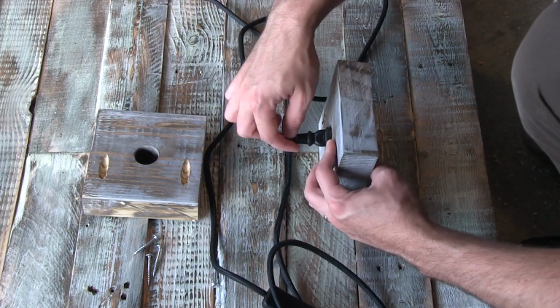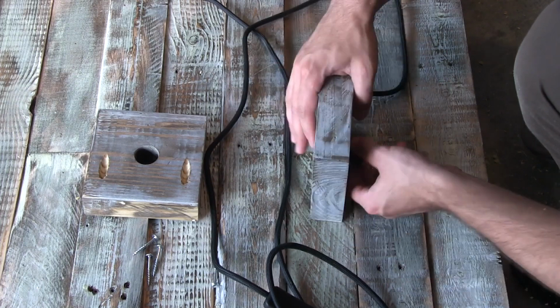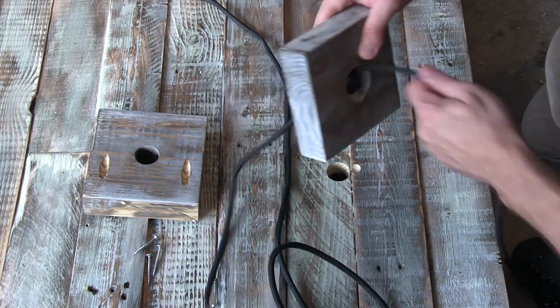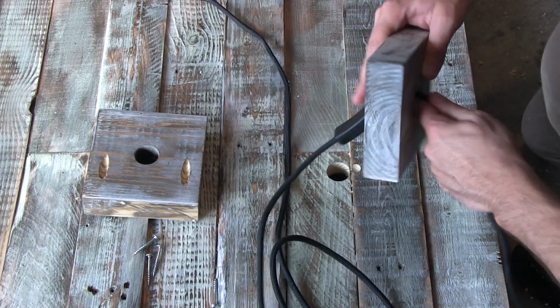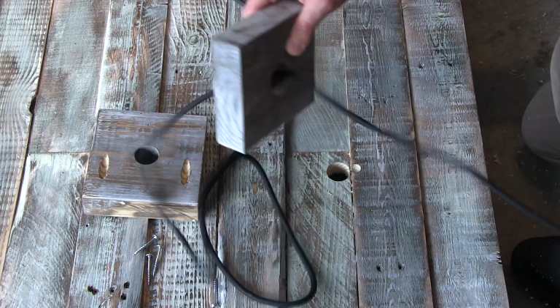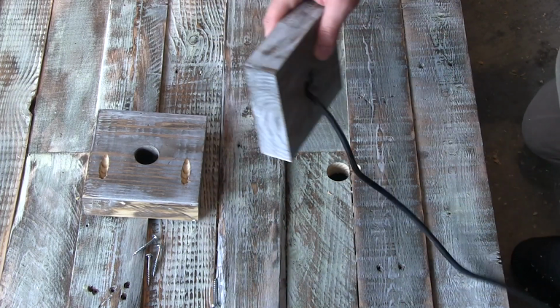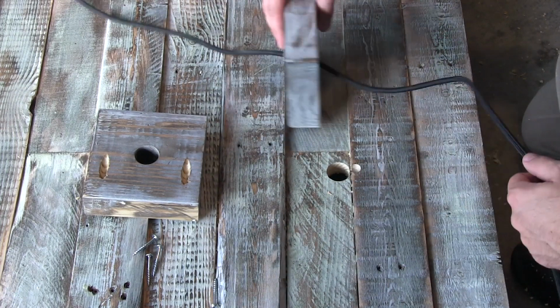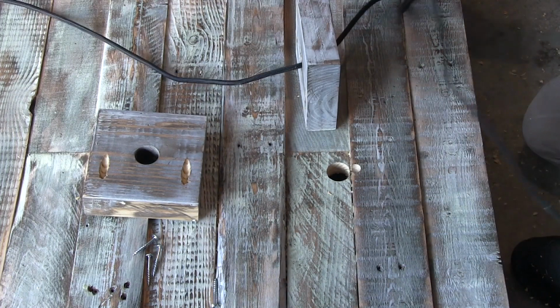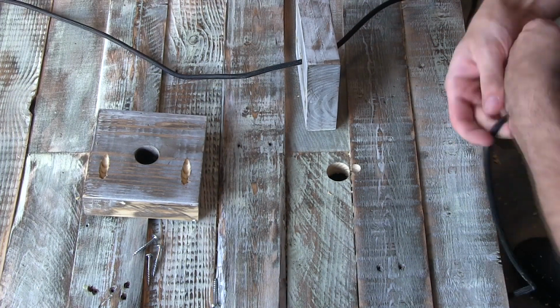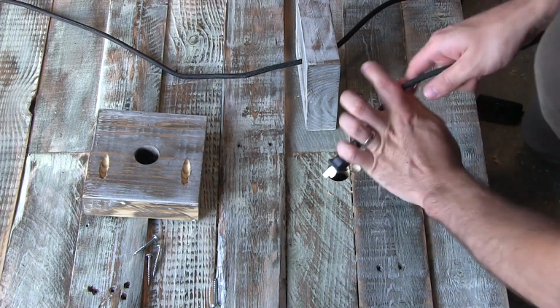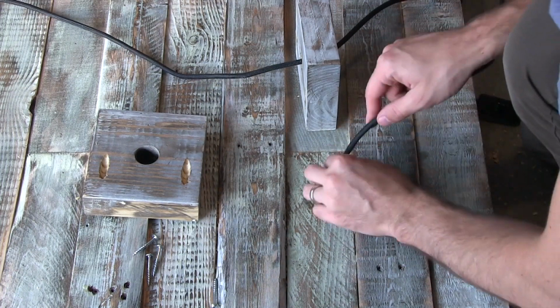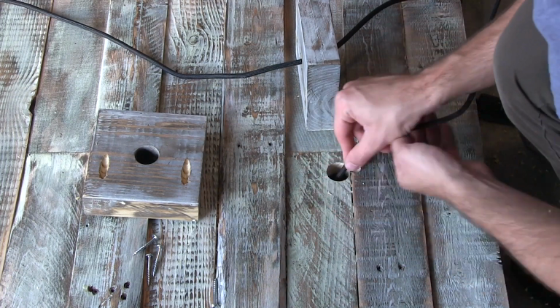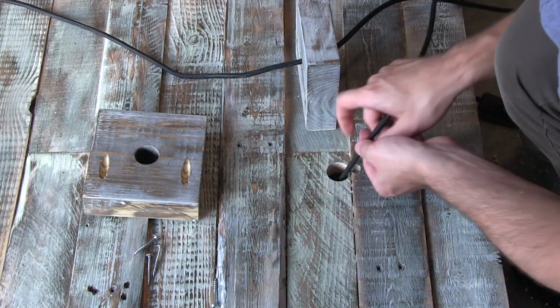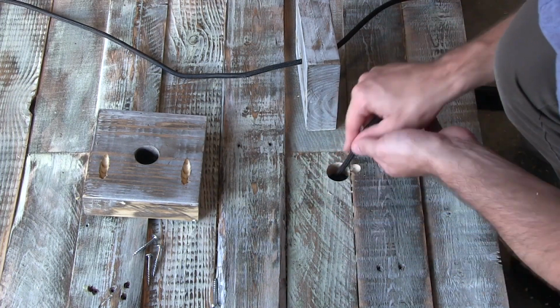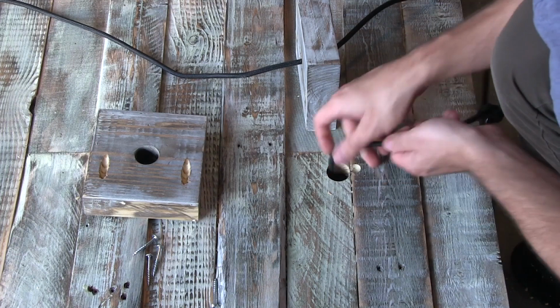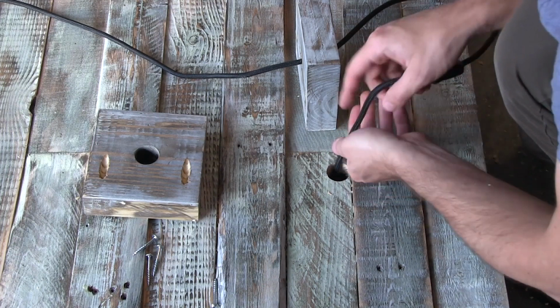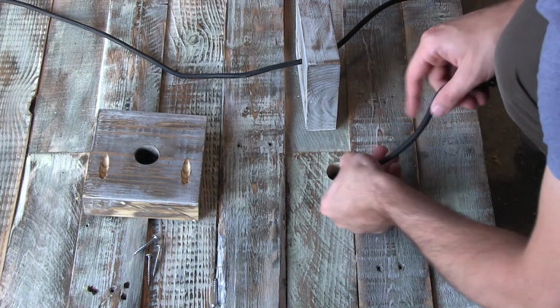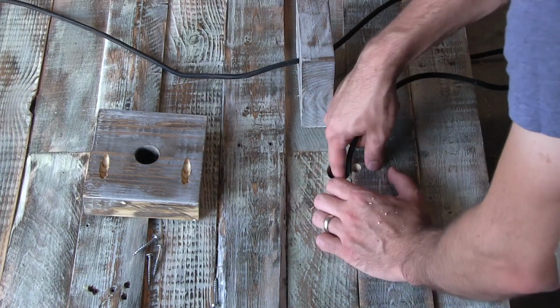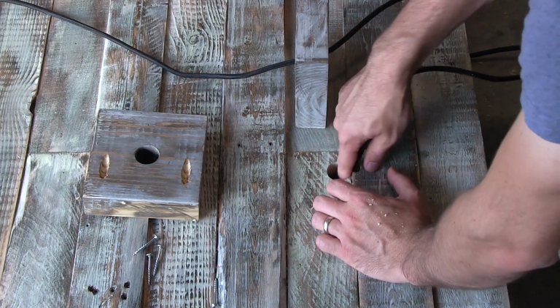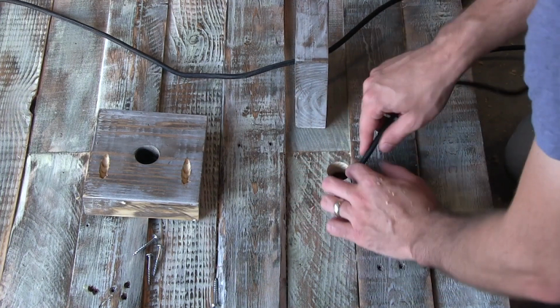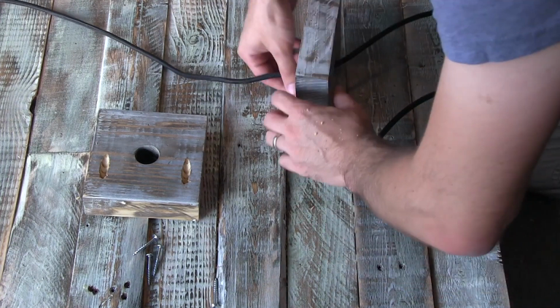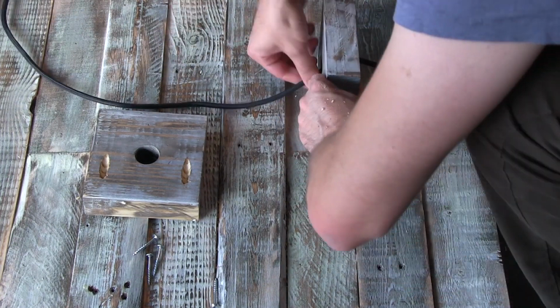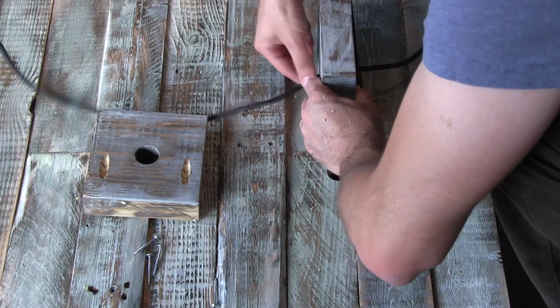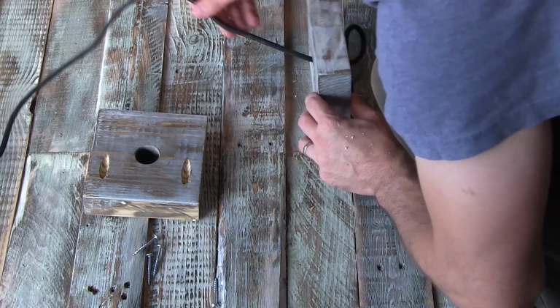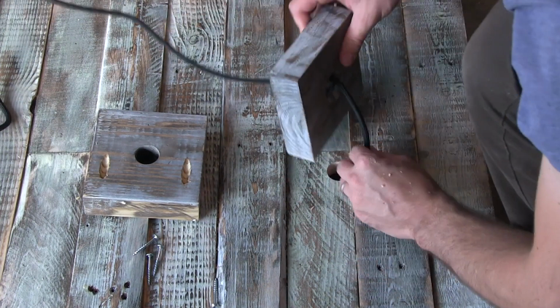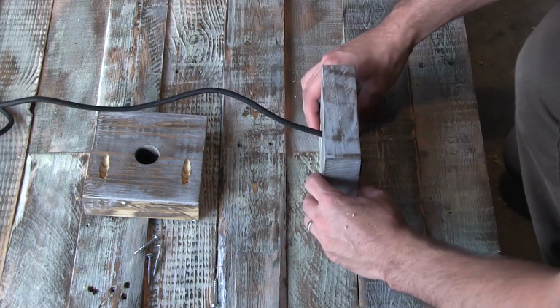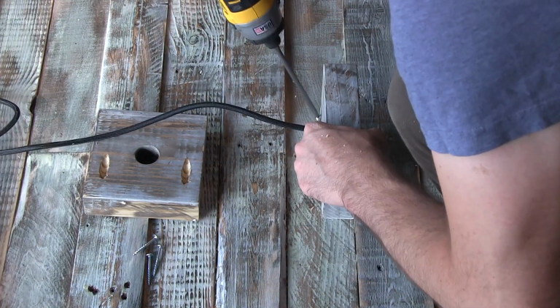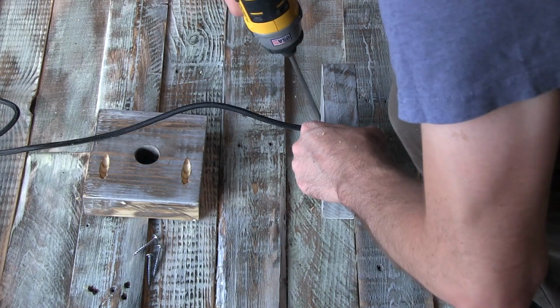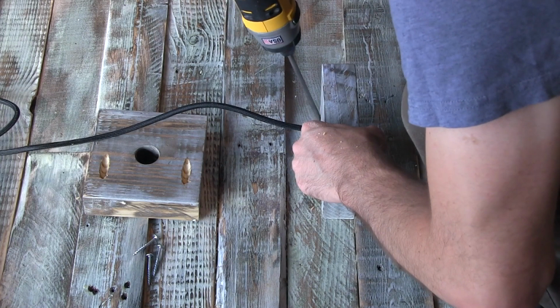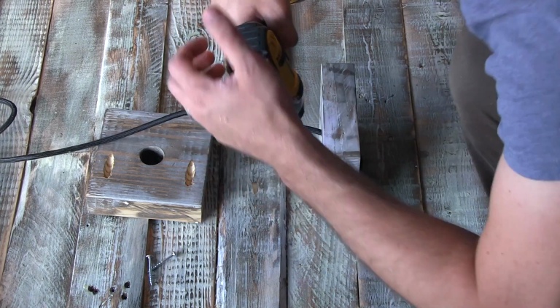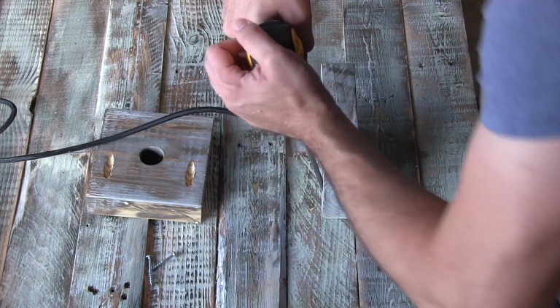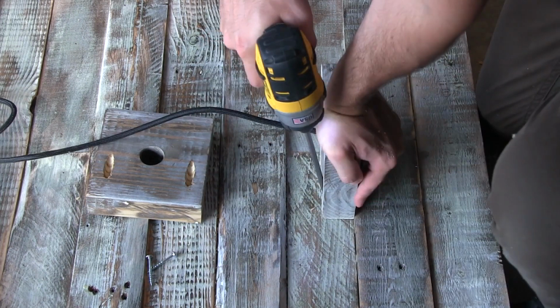To put everything together, the plug must go up through the bottom of the extending block, over the top, and through the bigger hole in the headboard. Then as the block is moved into place the cable is pushed into the smaller hole, and then the blocks can be secured into place.